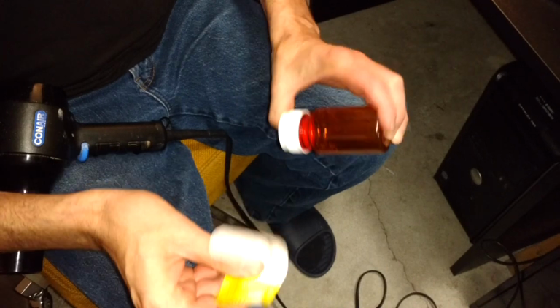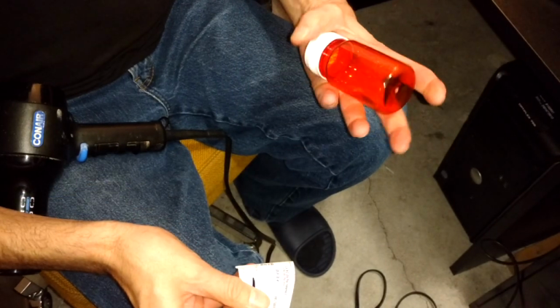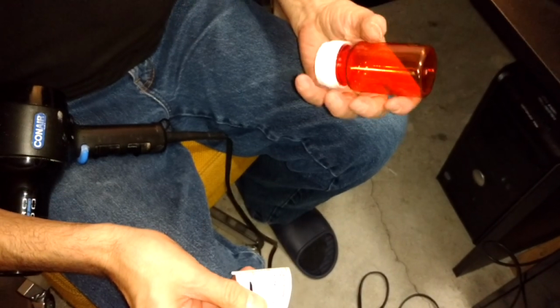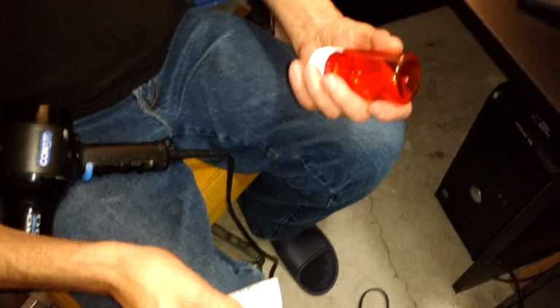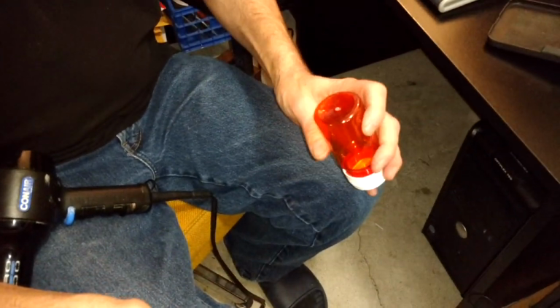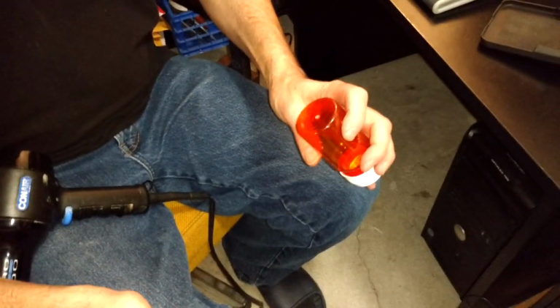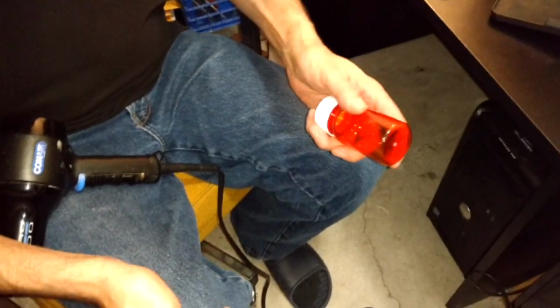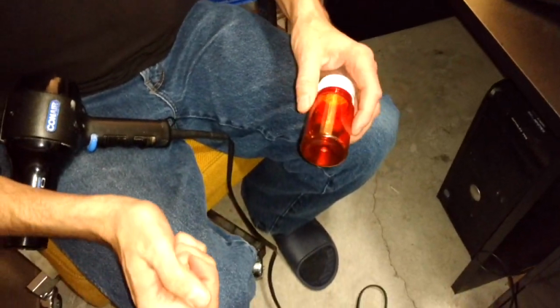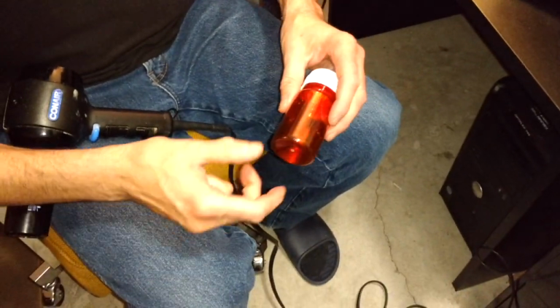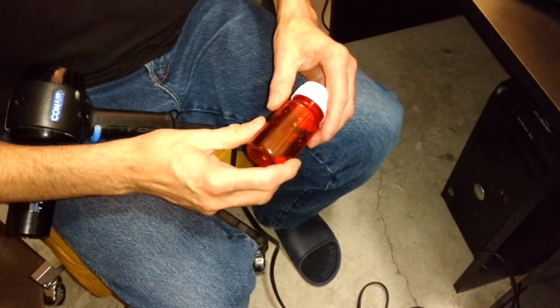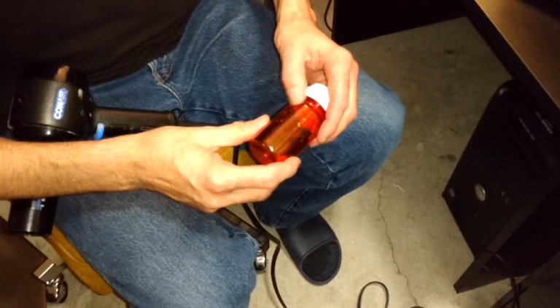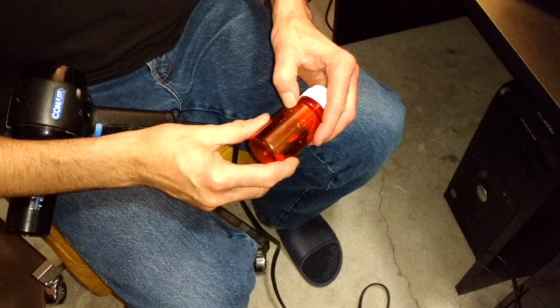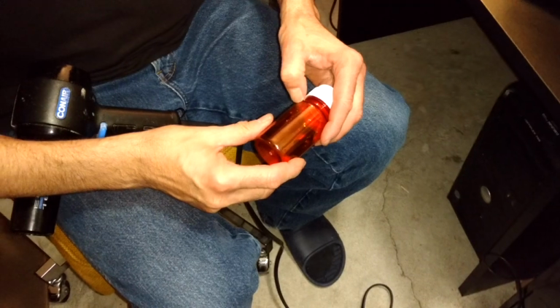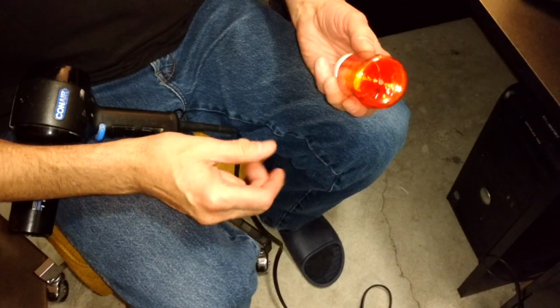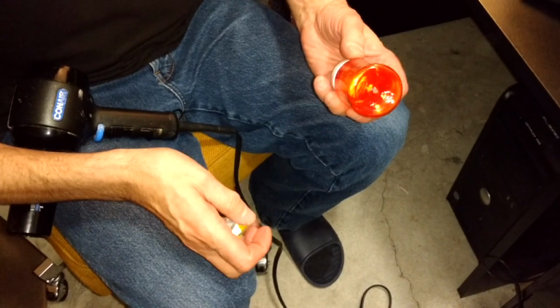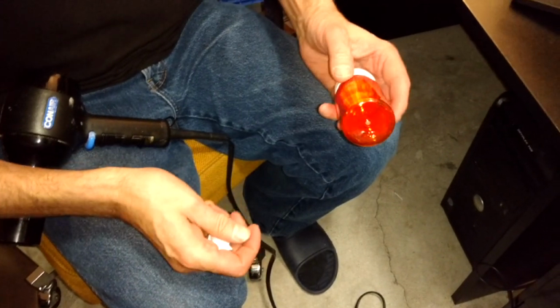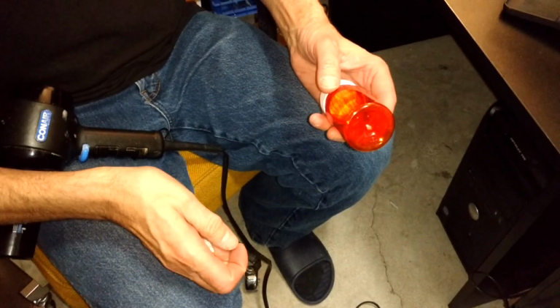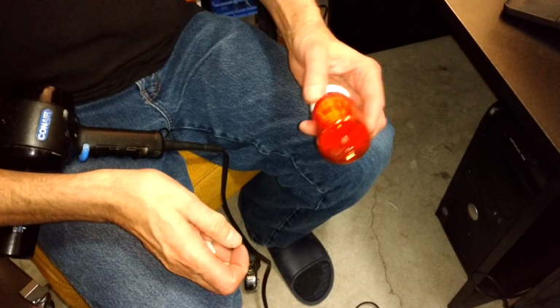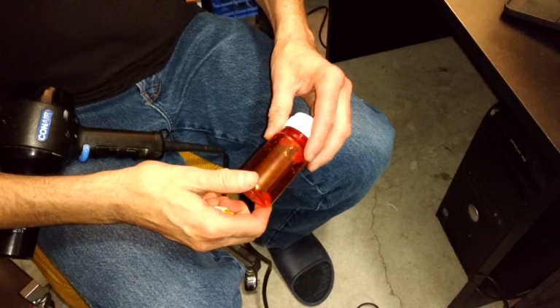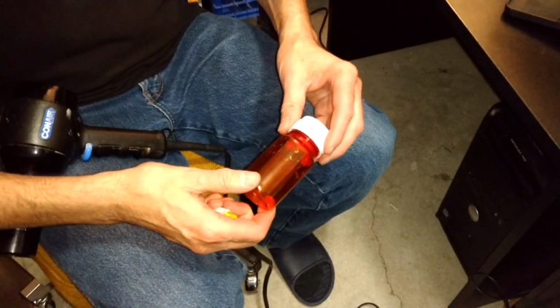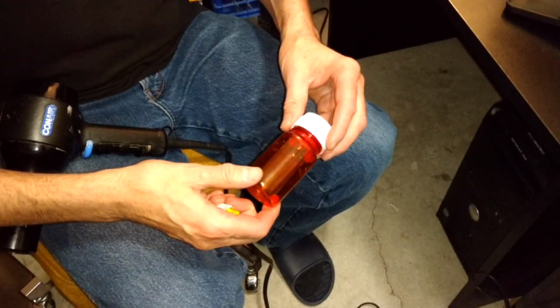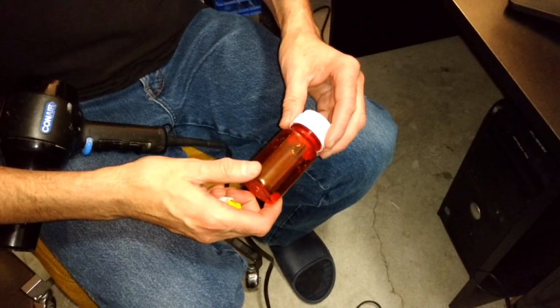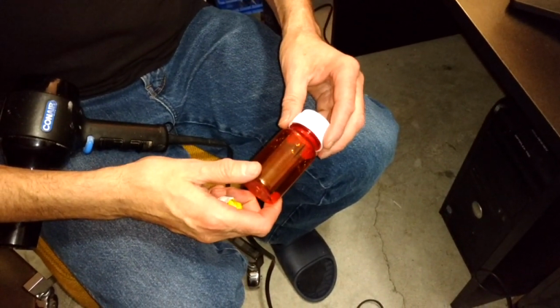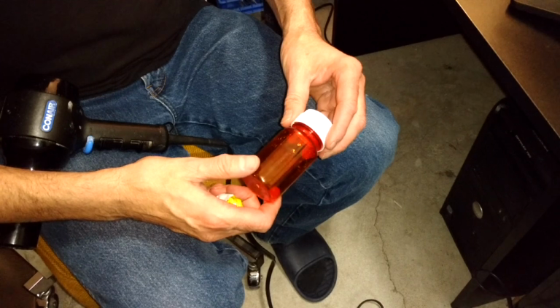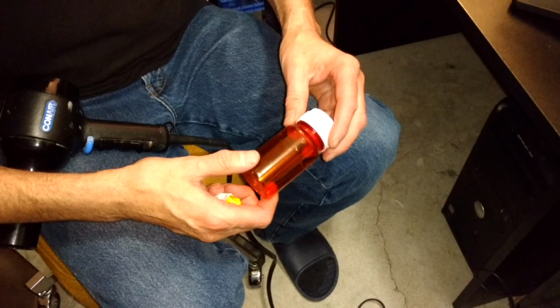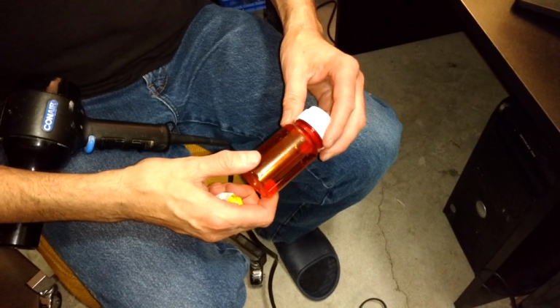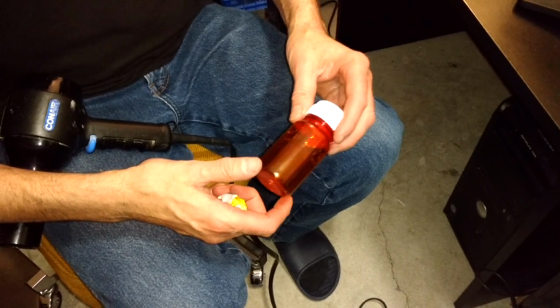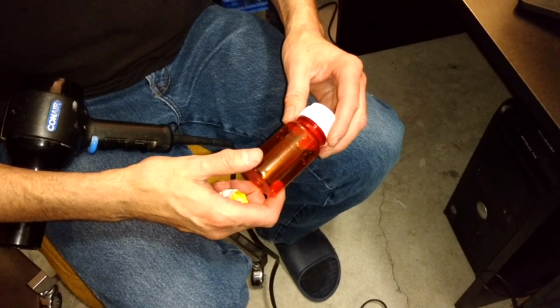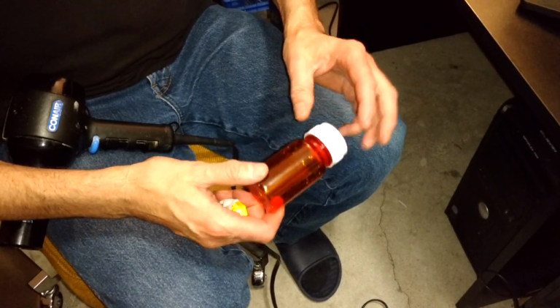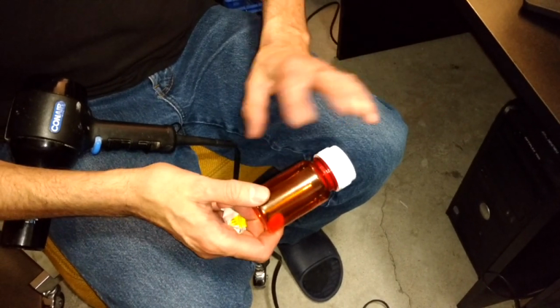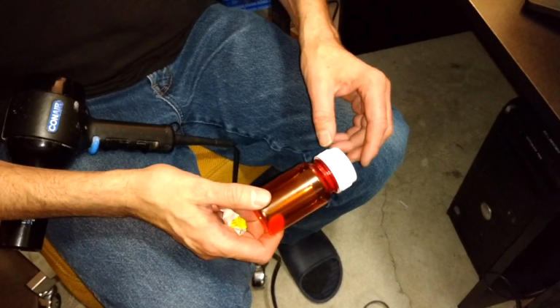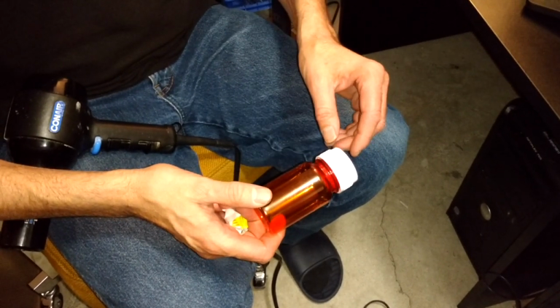And it peels off just like that — no problems whatsoever. If there happens to be a little bit of adhesive left on the bottle, all you have to do is take a little bit of mineral oil on a soft cloth and it'll come right off.